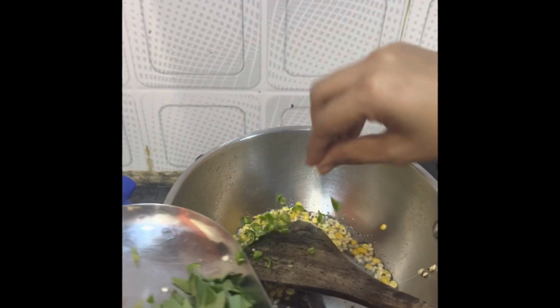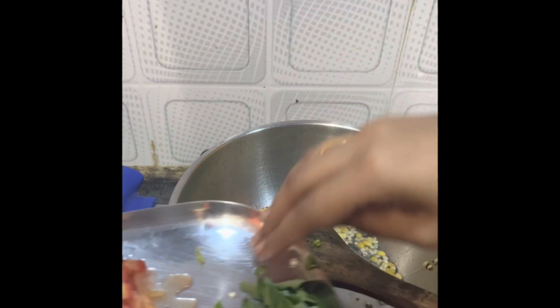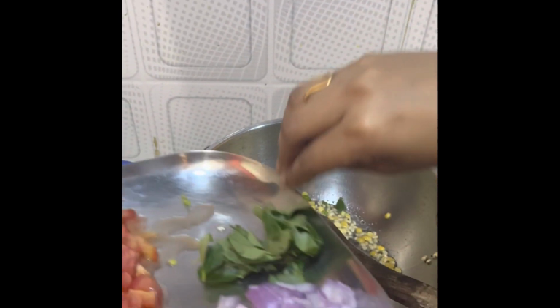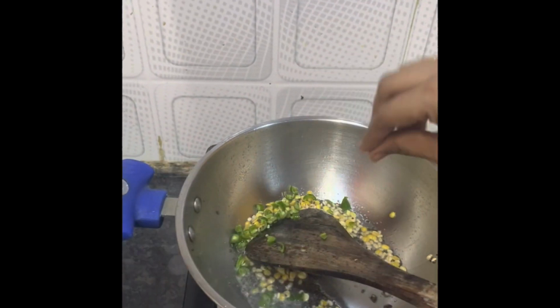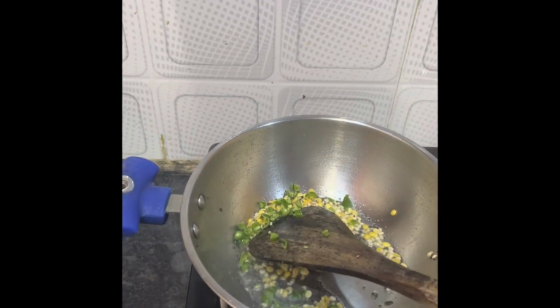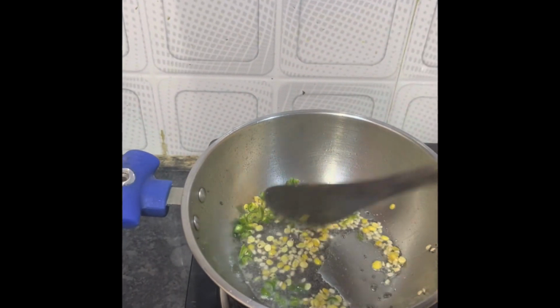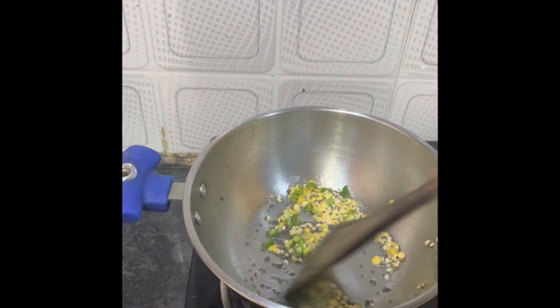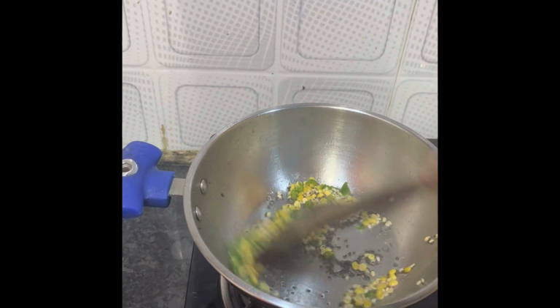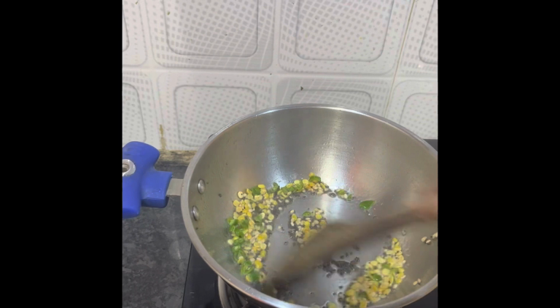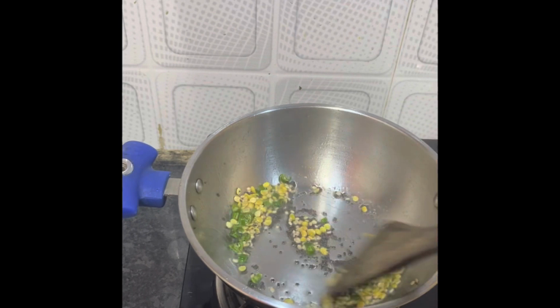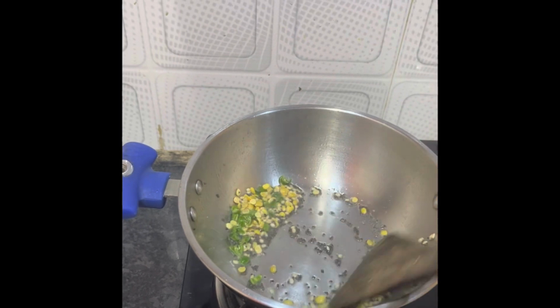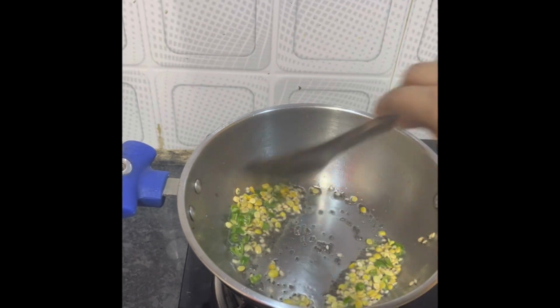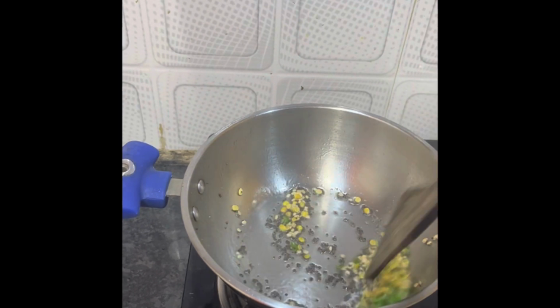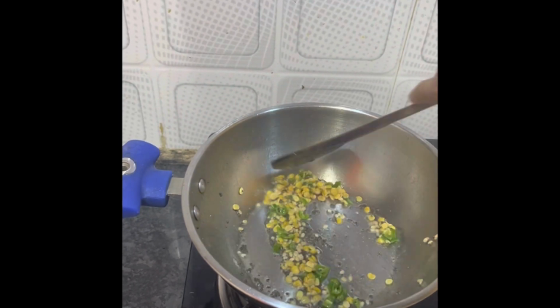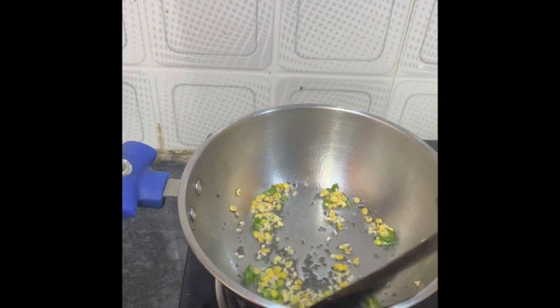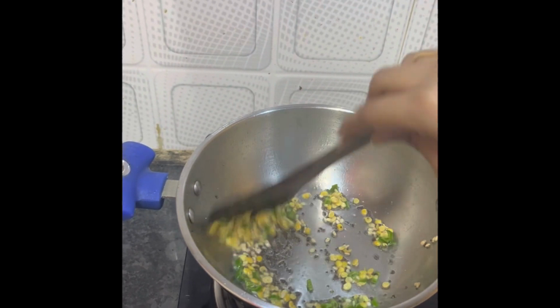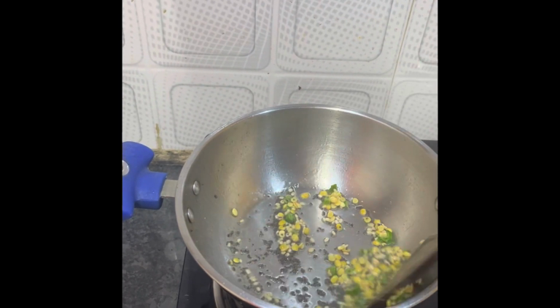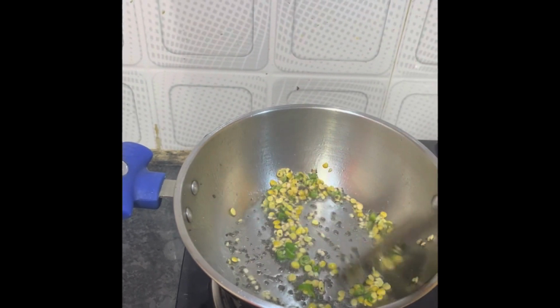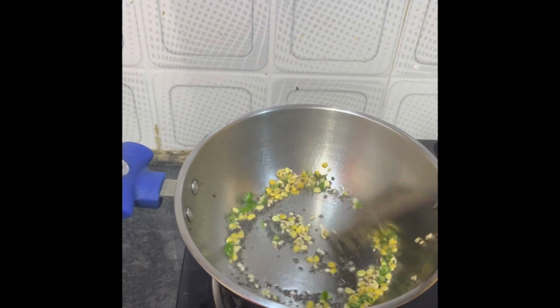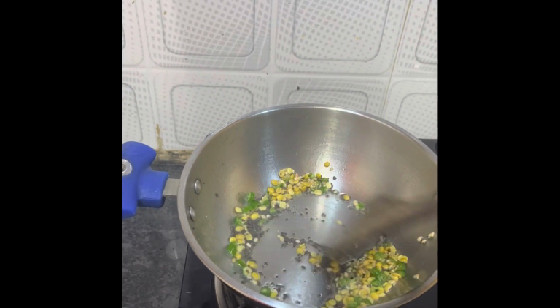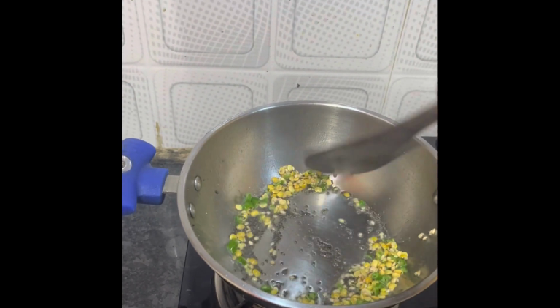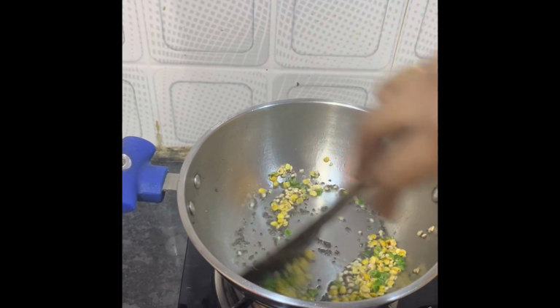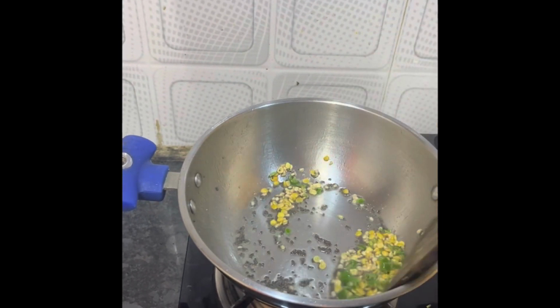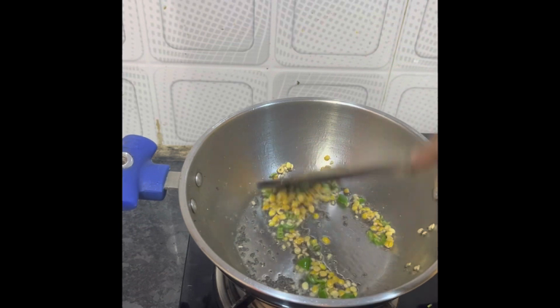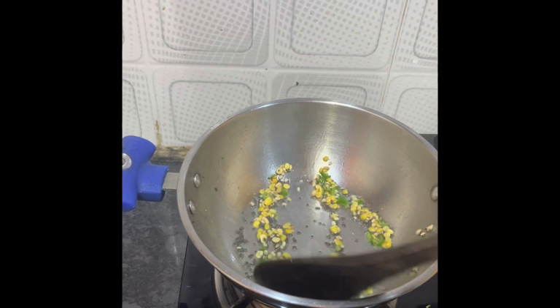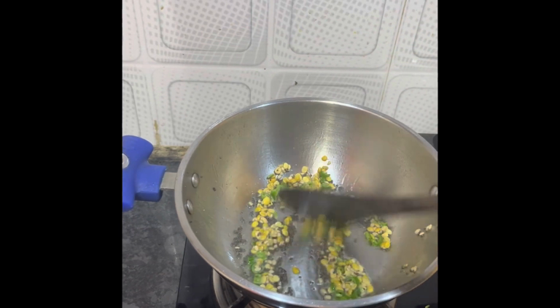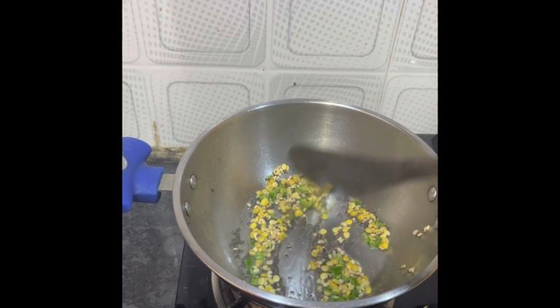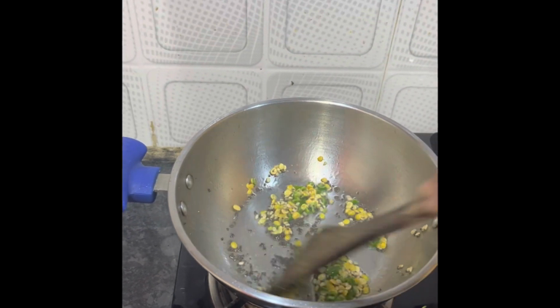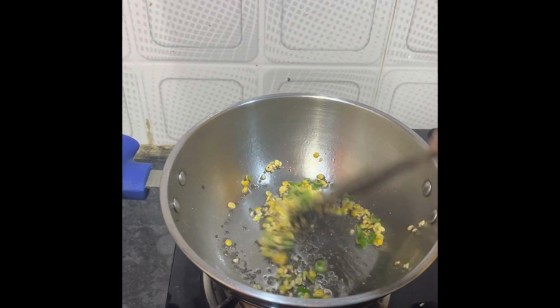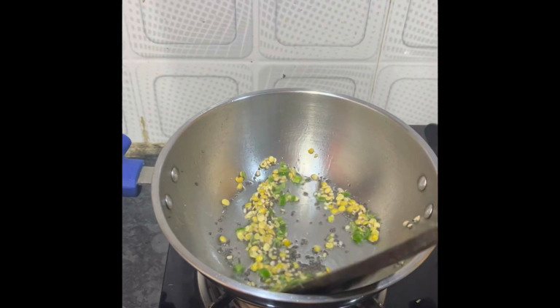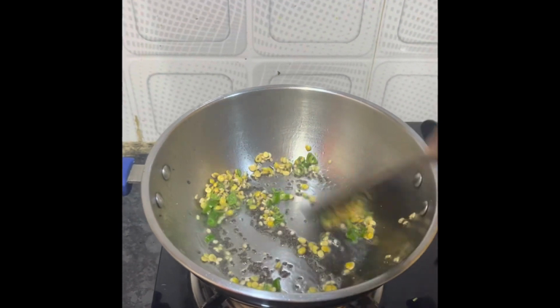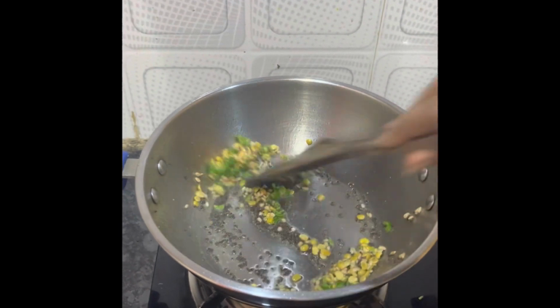I will add a little green chili and mix it properly. We will cook it for more than 30 seconds.